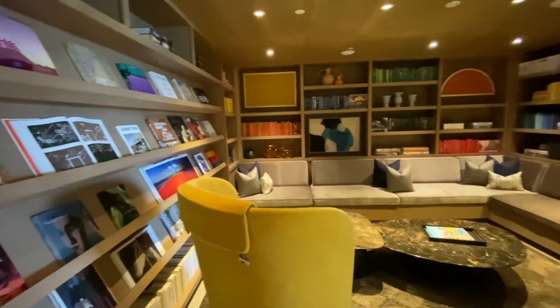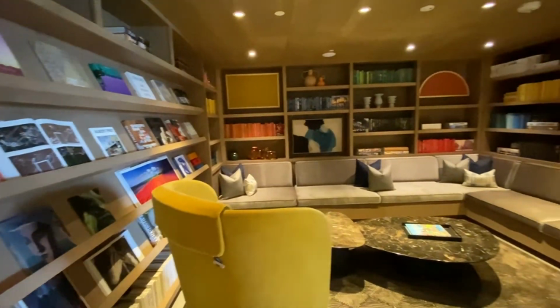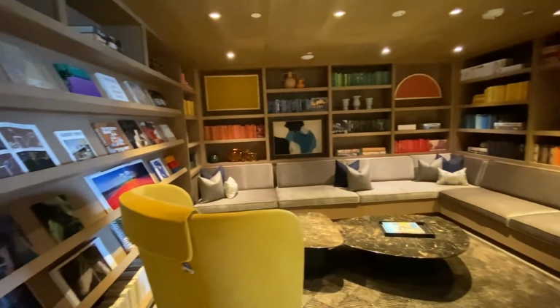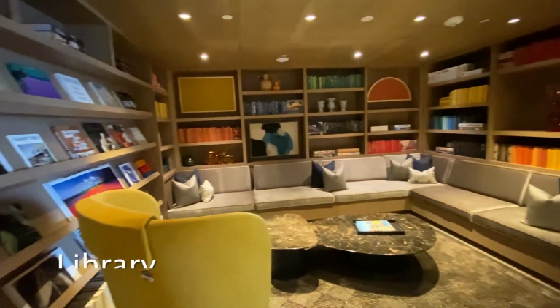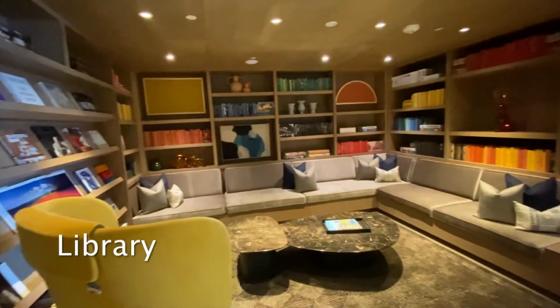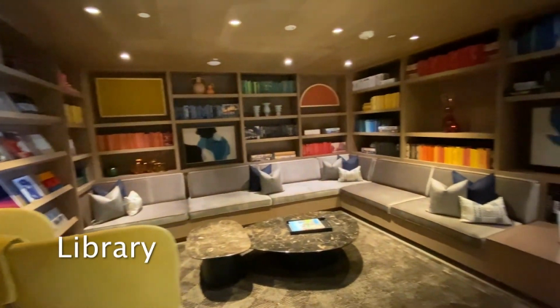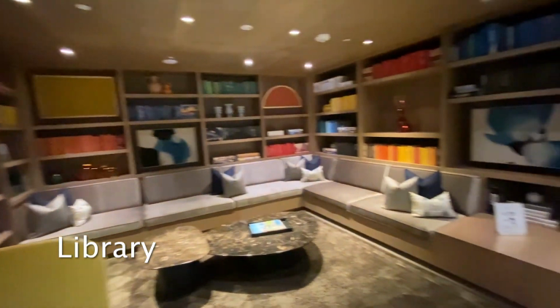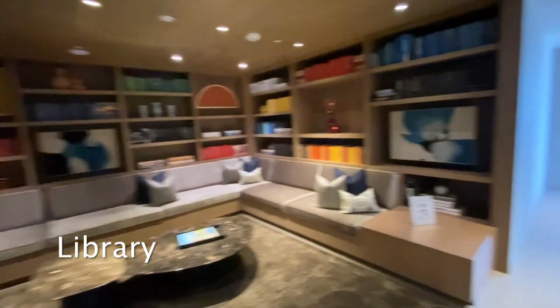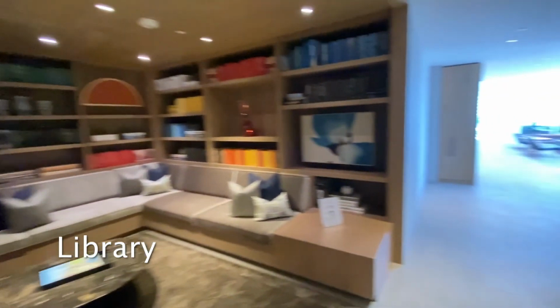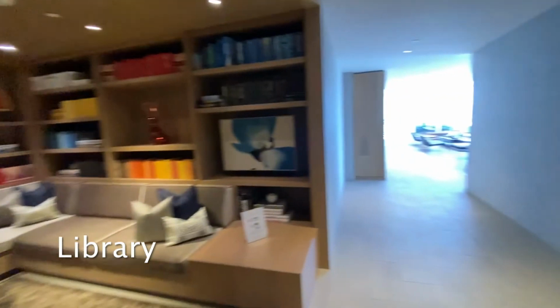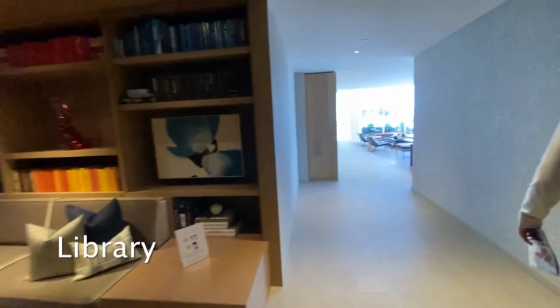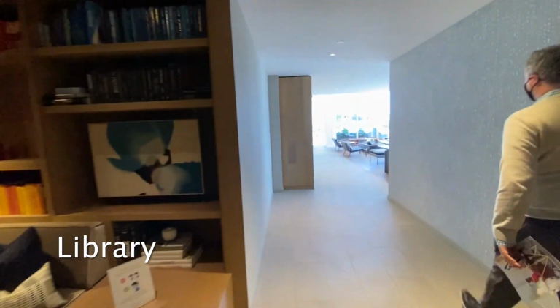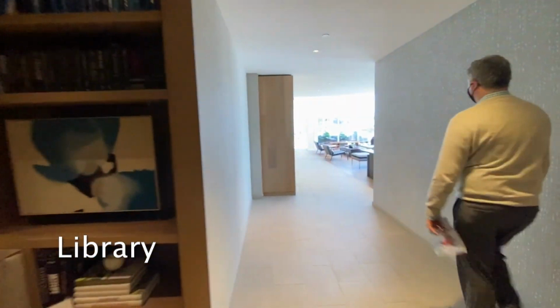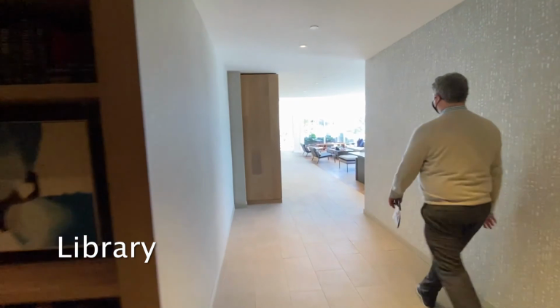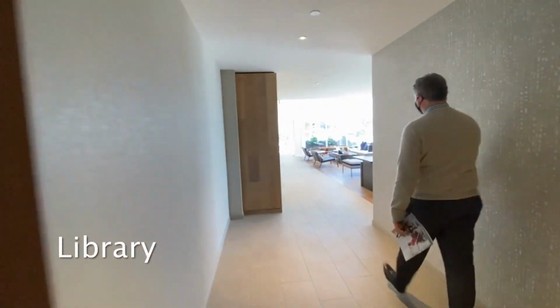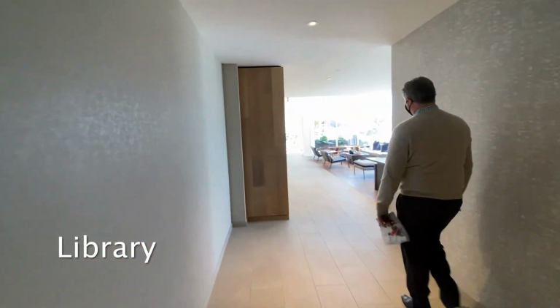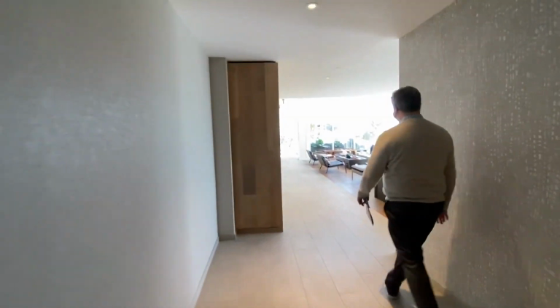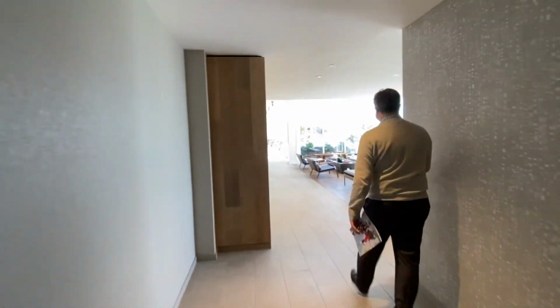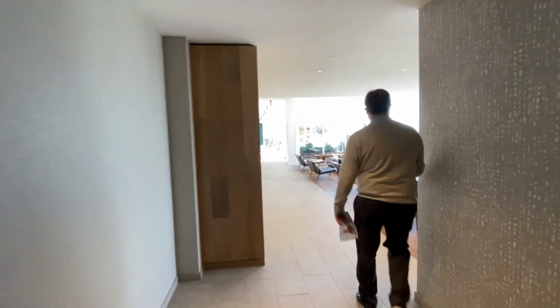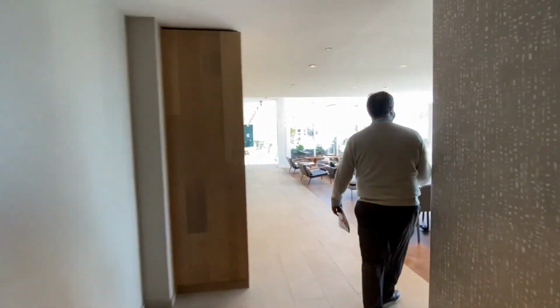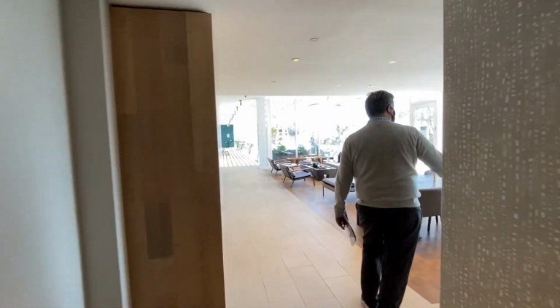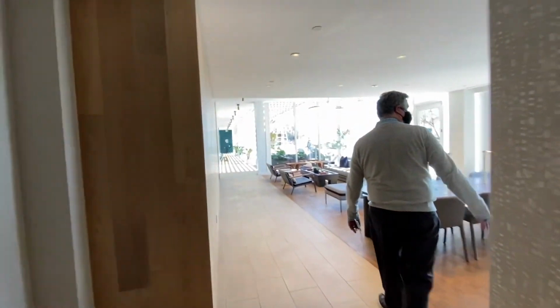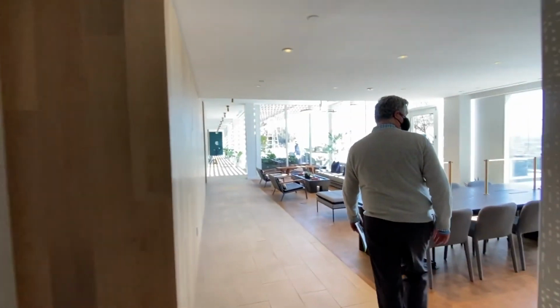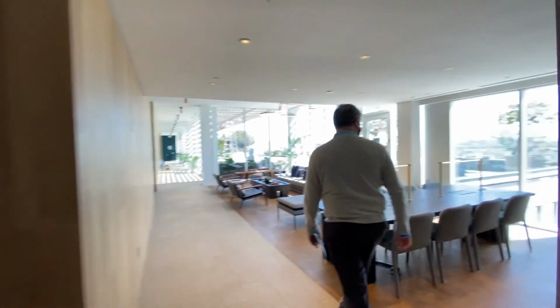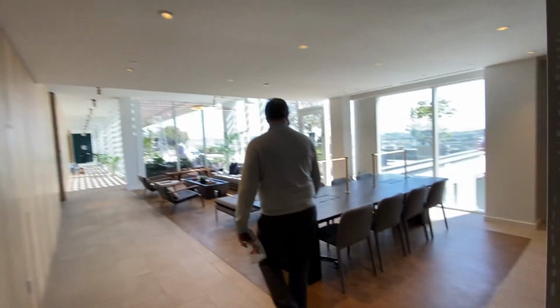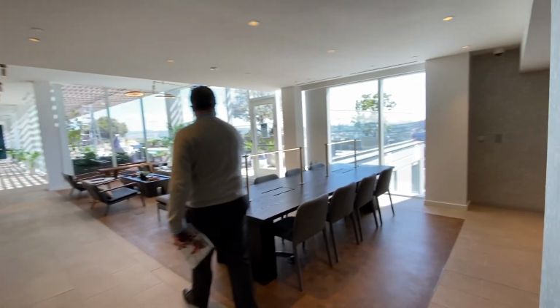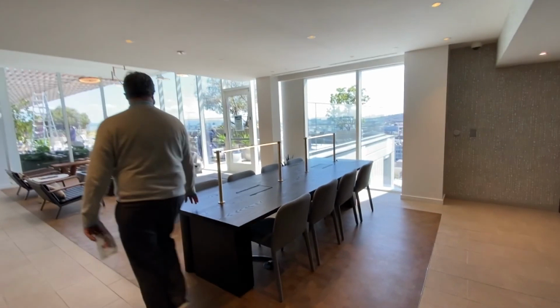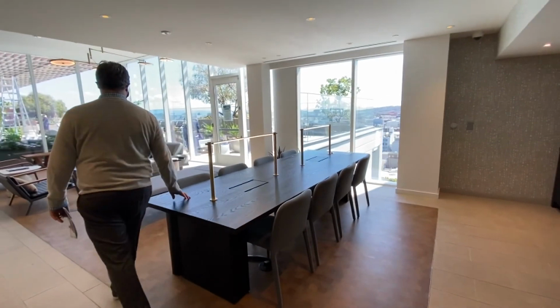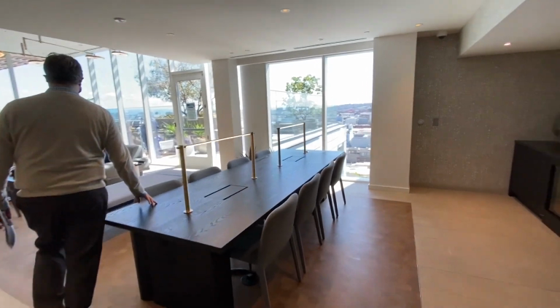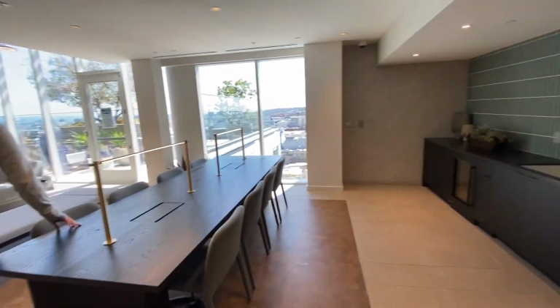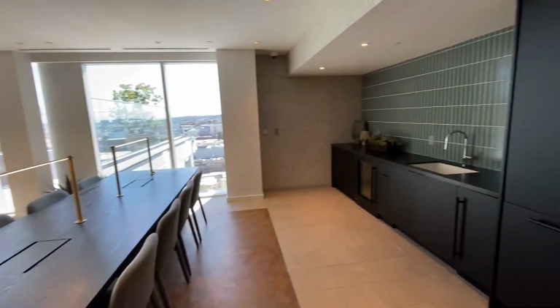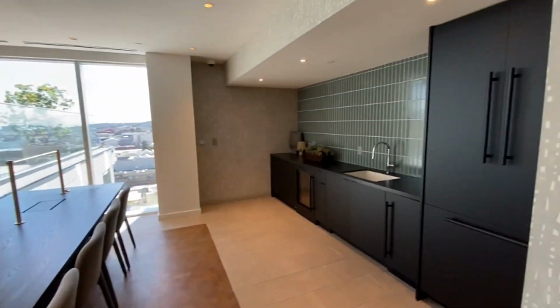To wrap up the tour of 1550 Mission, we'll see a few more amenities, including the pool, hot tub, movie room, business lounge, and much, much more. Enjoy.